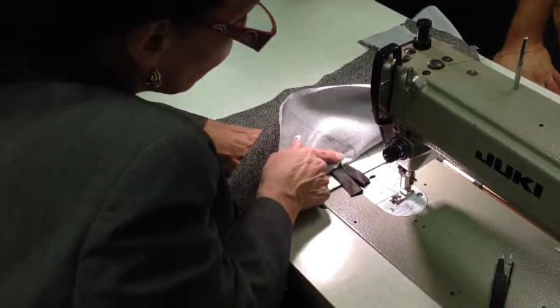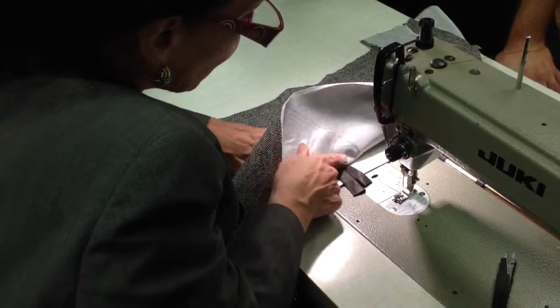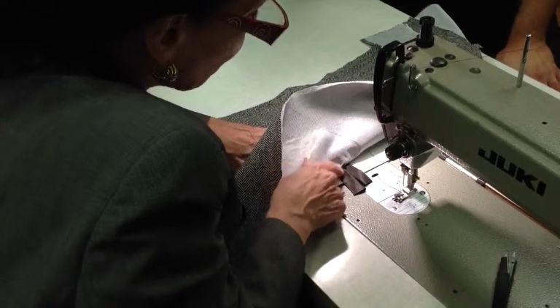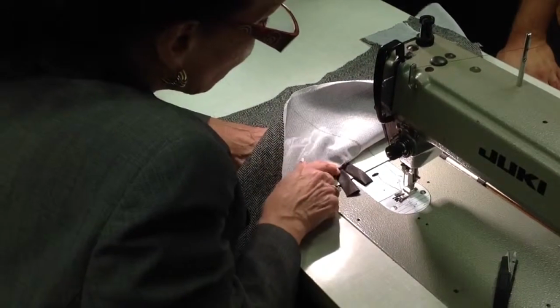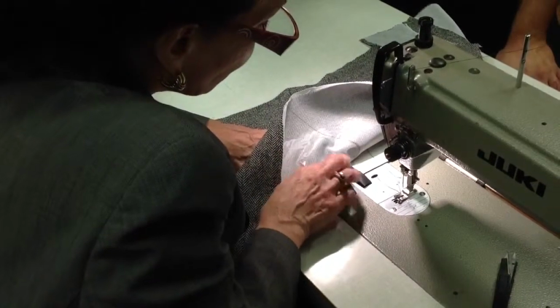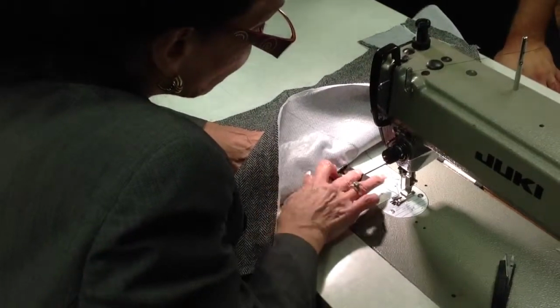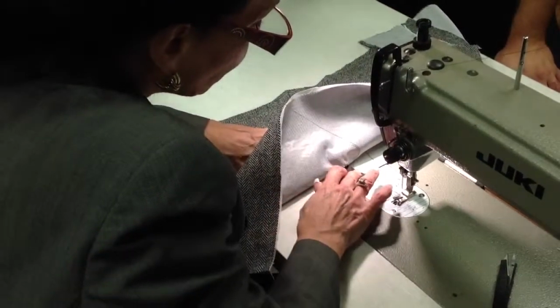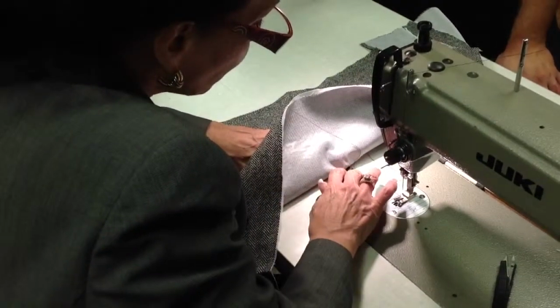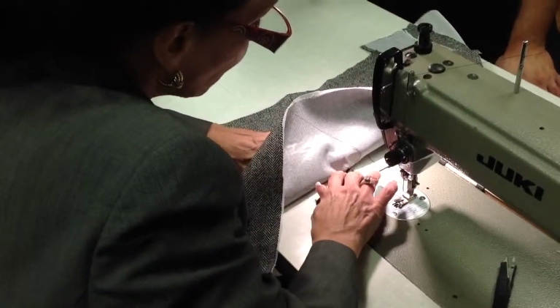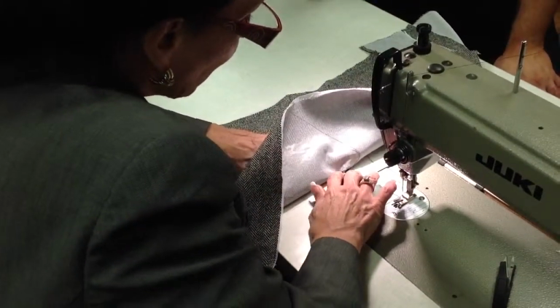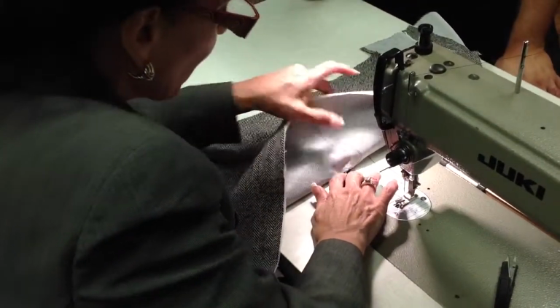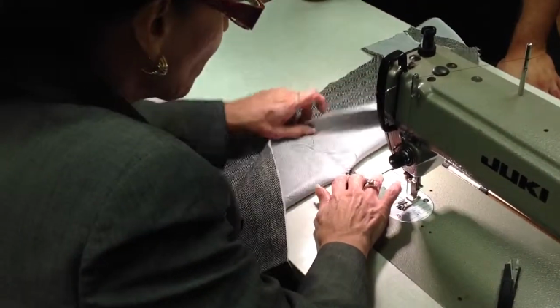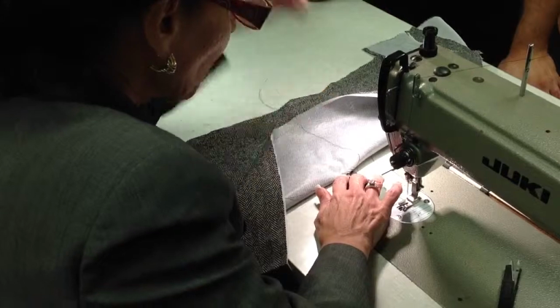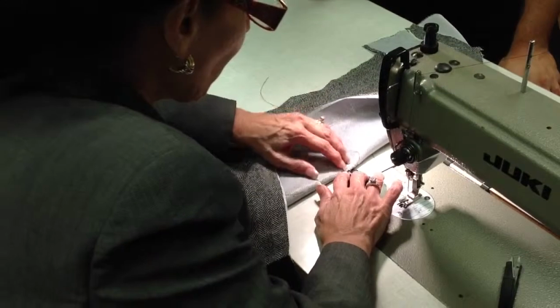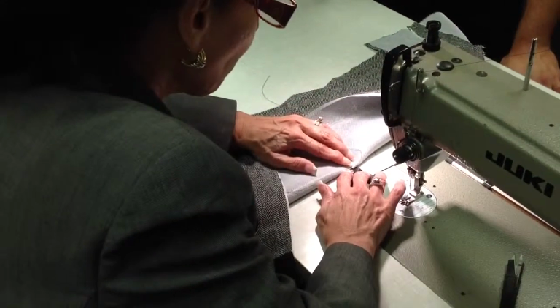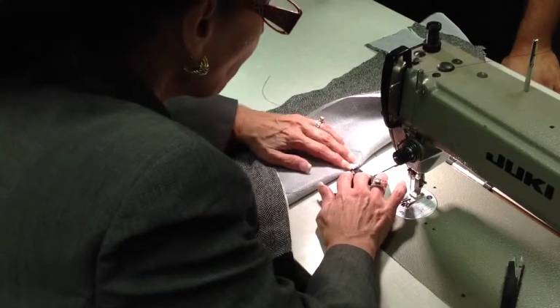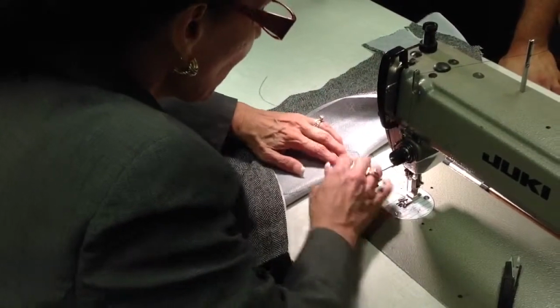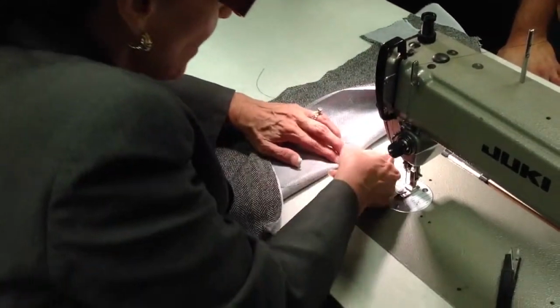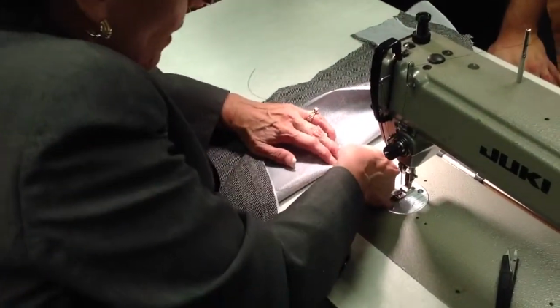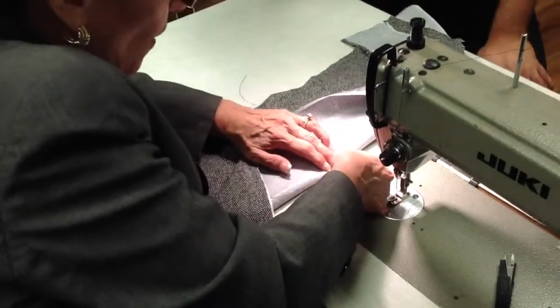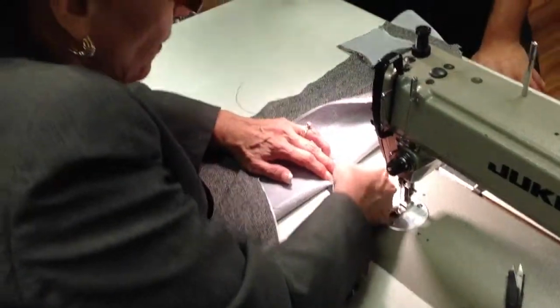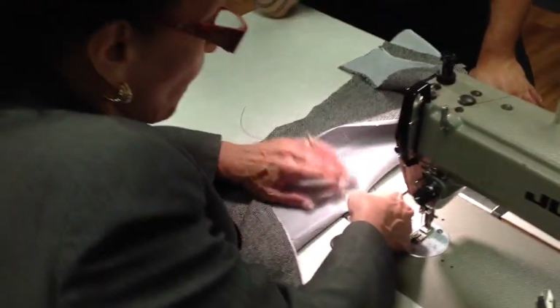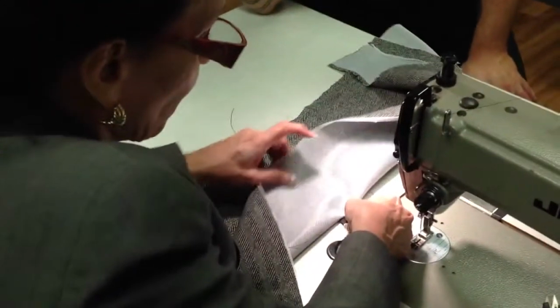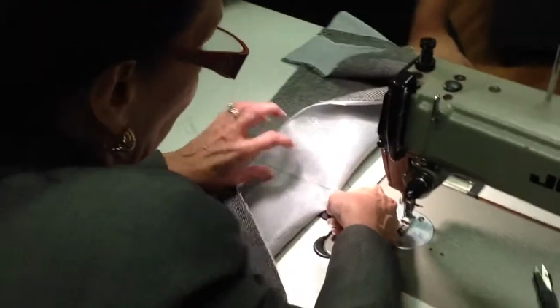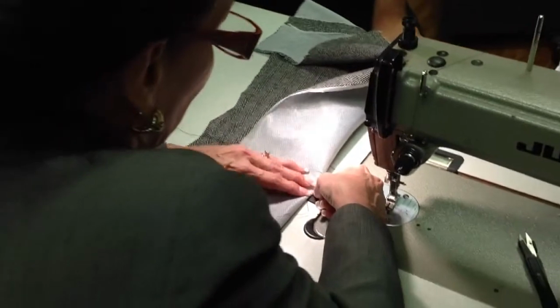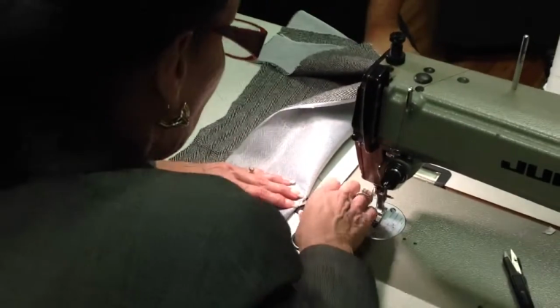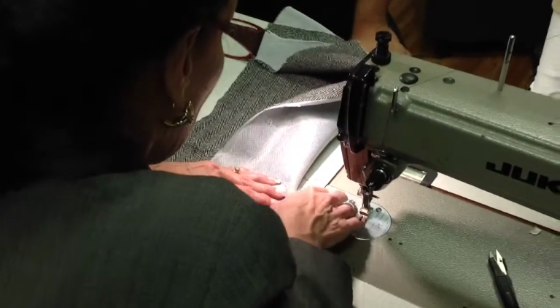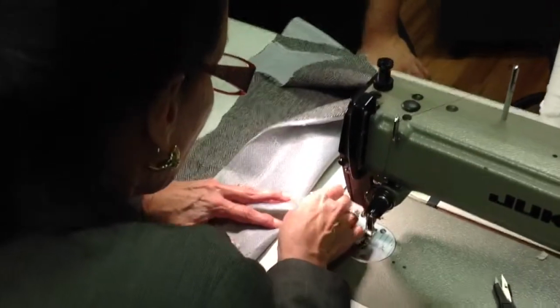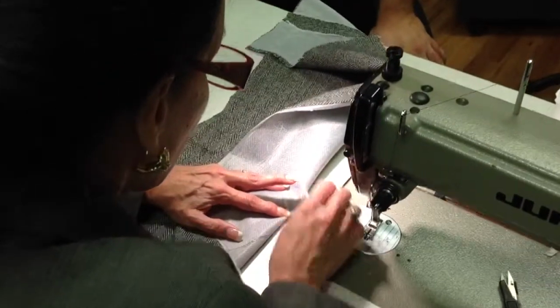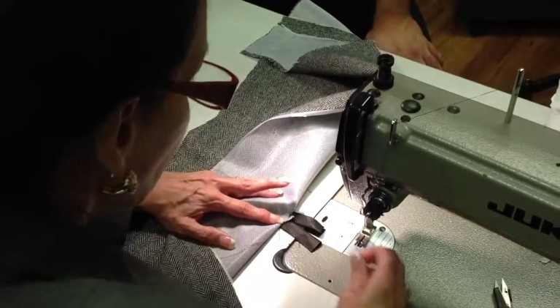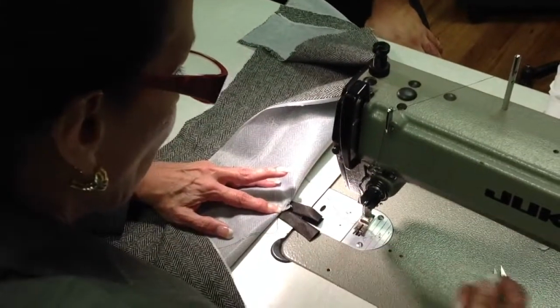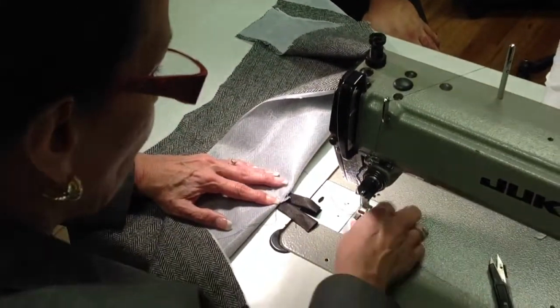I'm going to make sure that the lips are still kissing, and I am going to sew down the pizza pie onto the lips of the pocket.